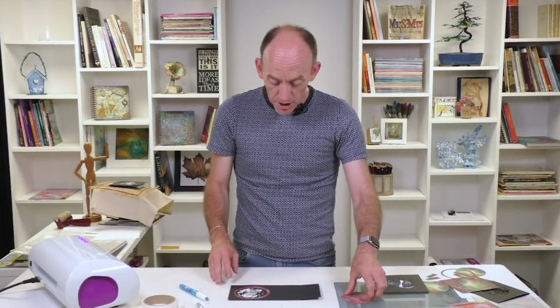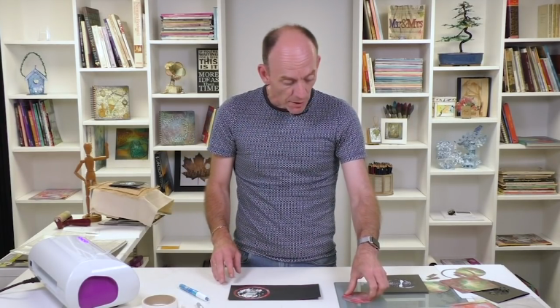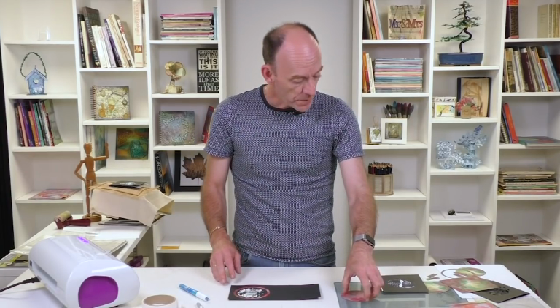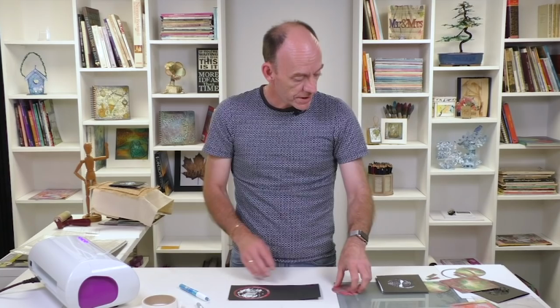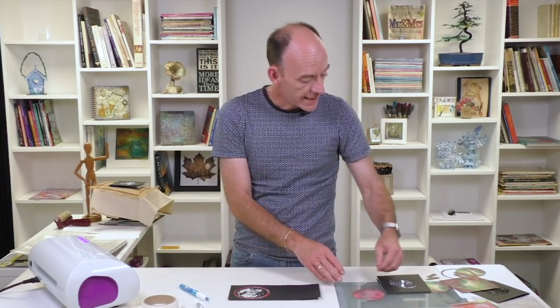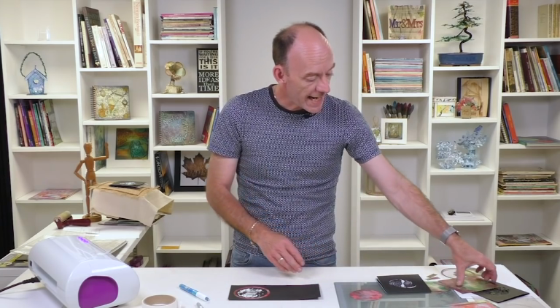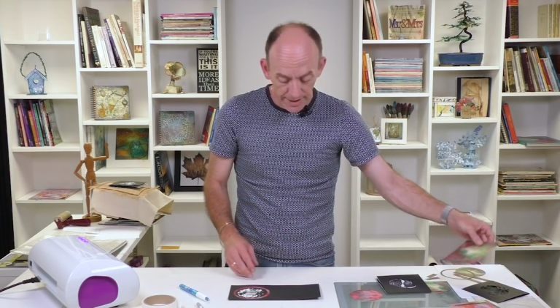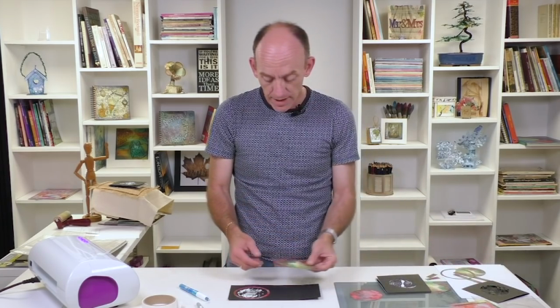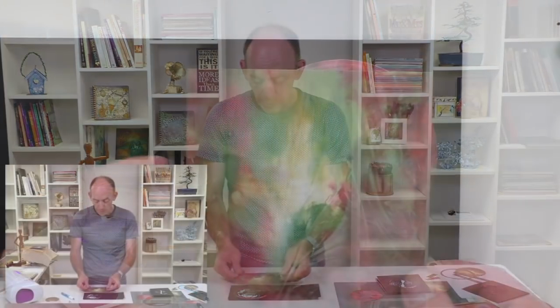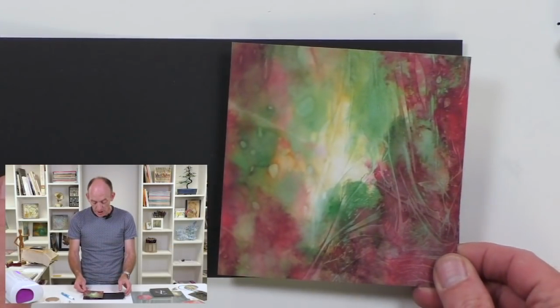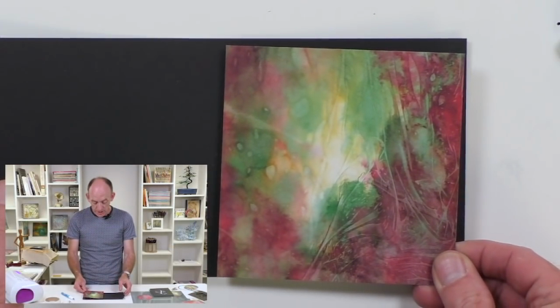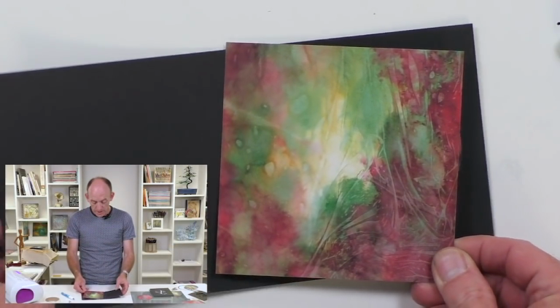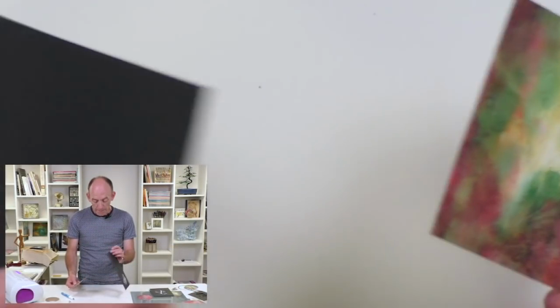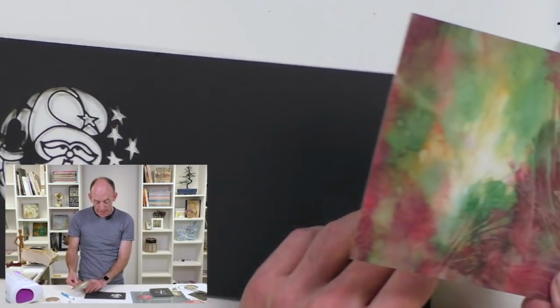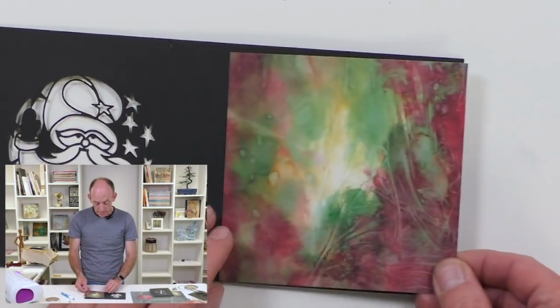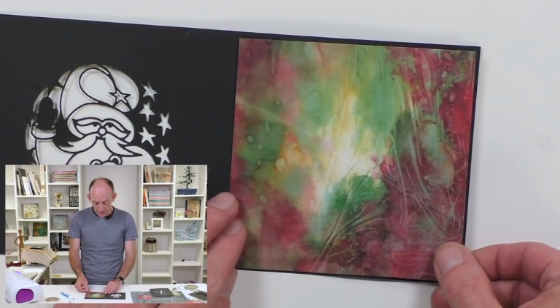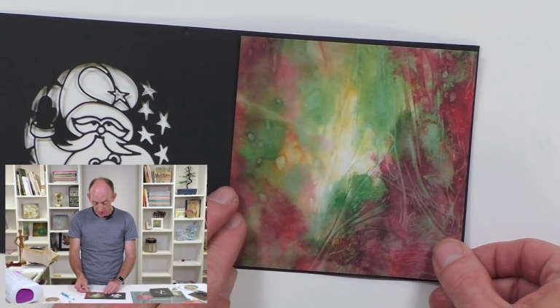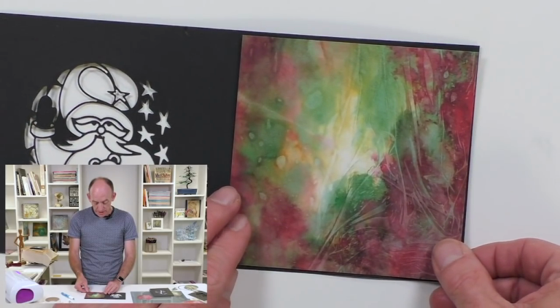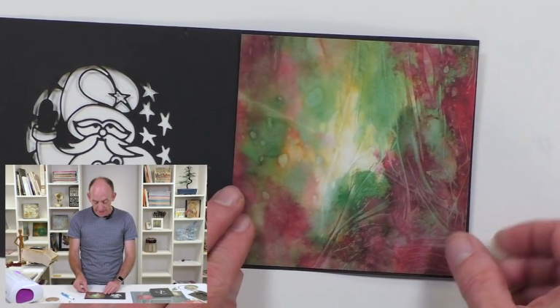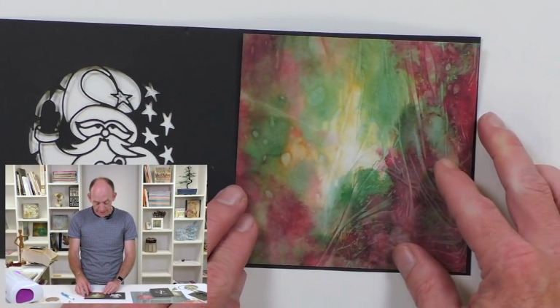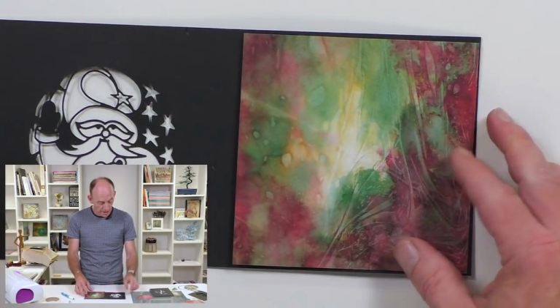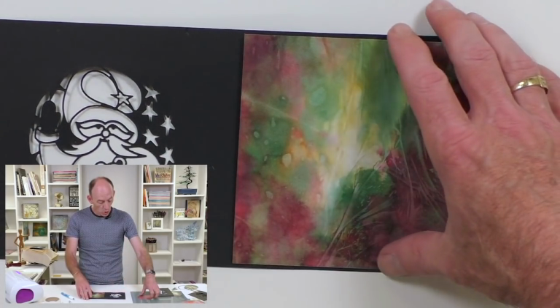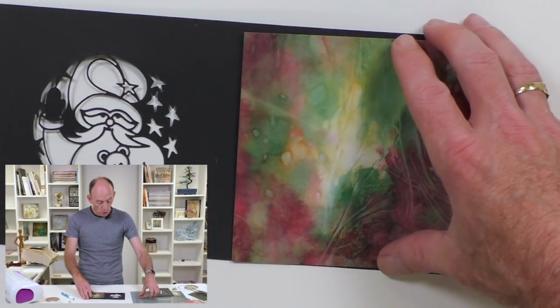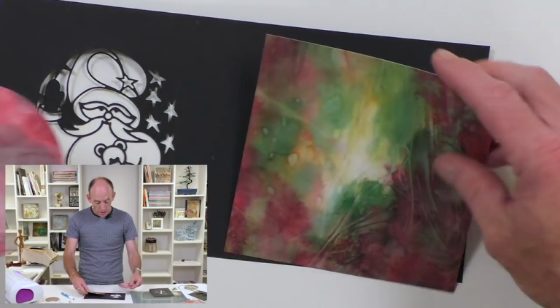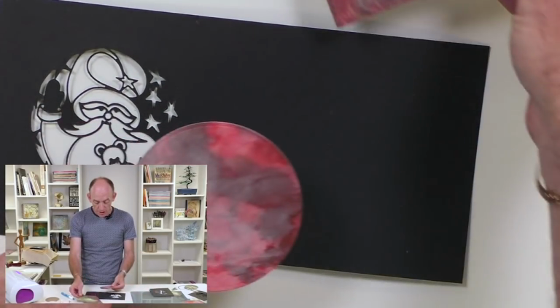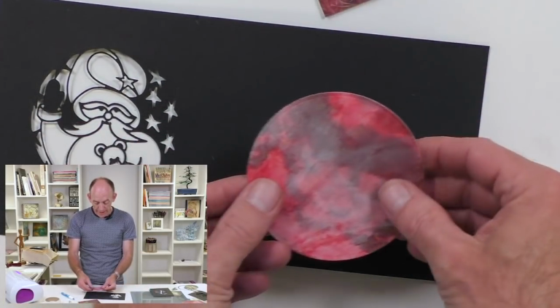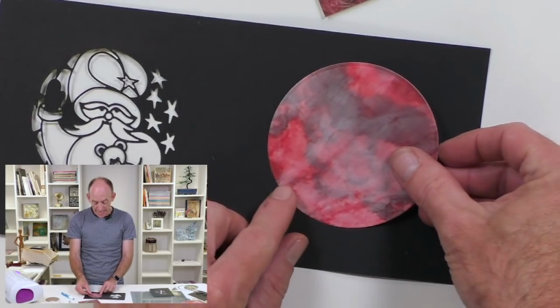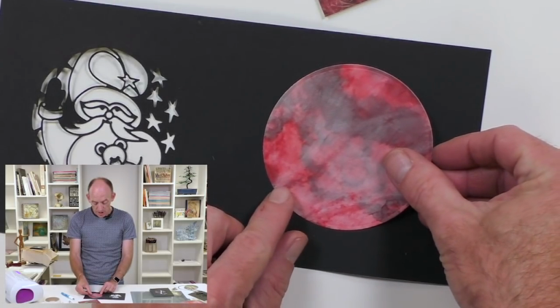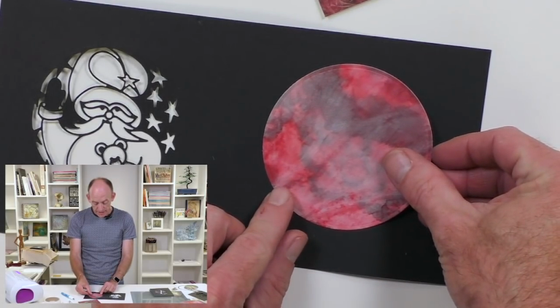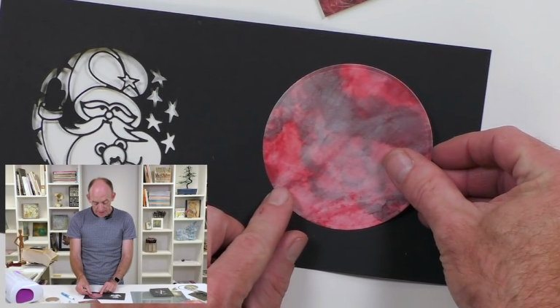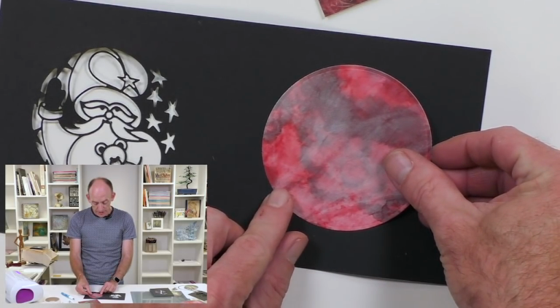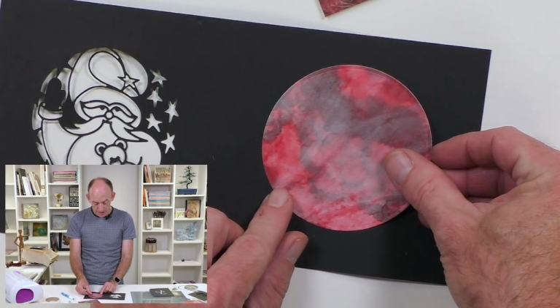So now I've got options. I can take another piece of card and put that perfectly on the inside to give me my insert, or the circle that I cut out — I could stick that on the inside.